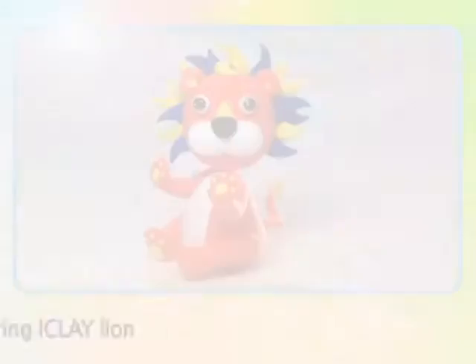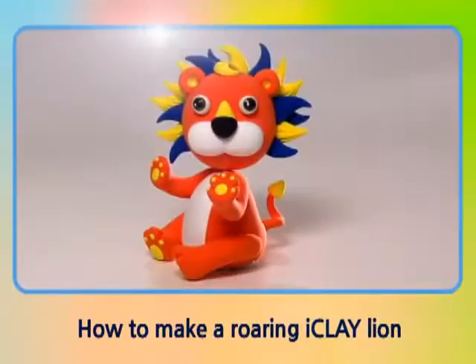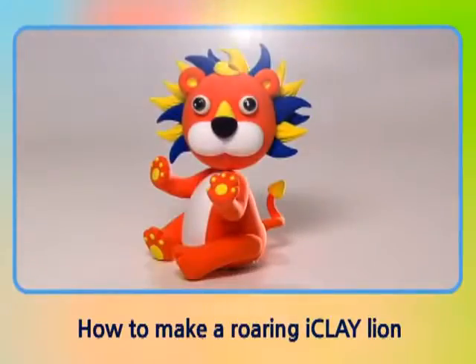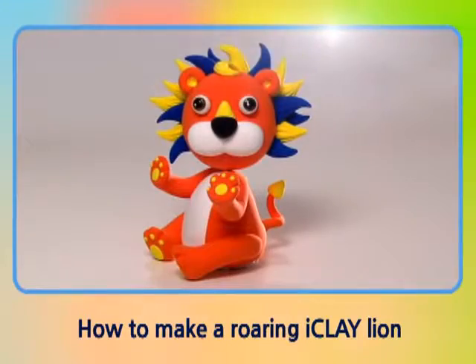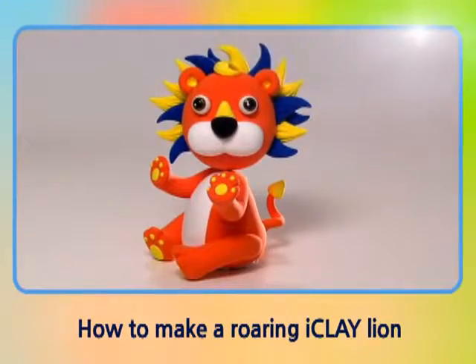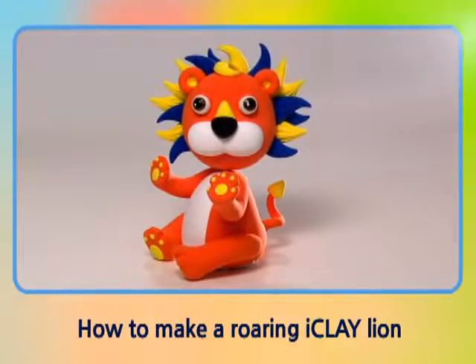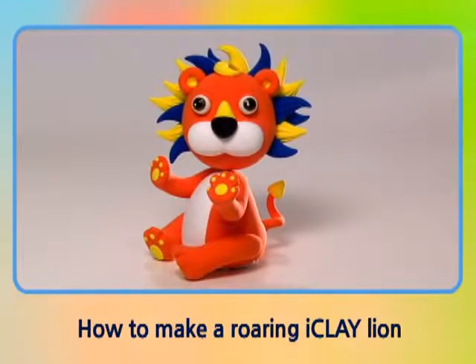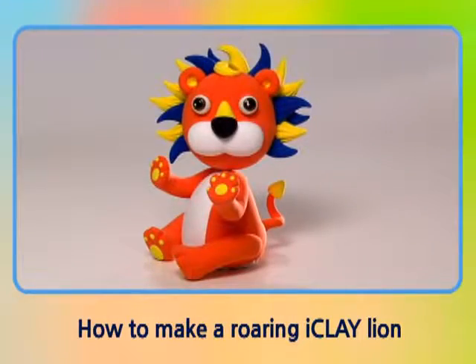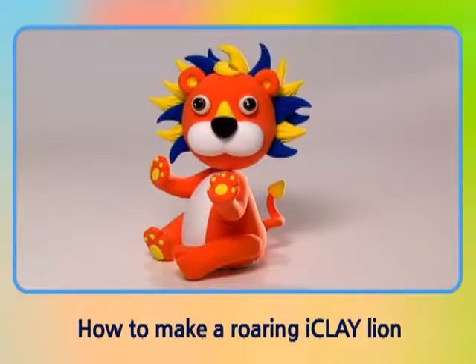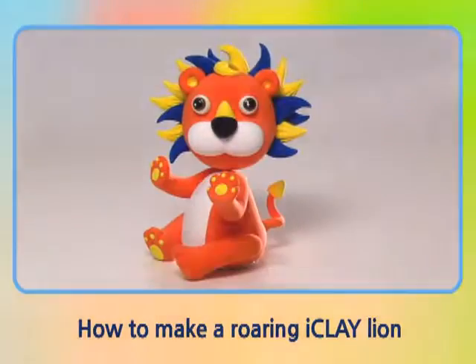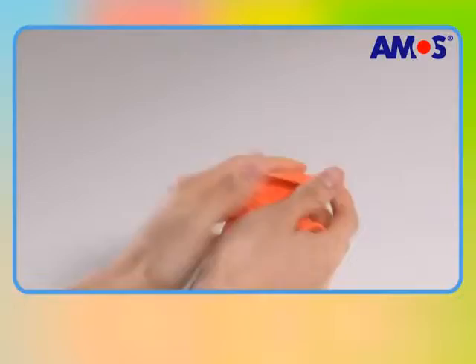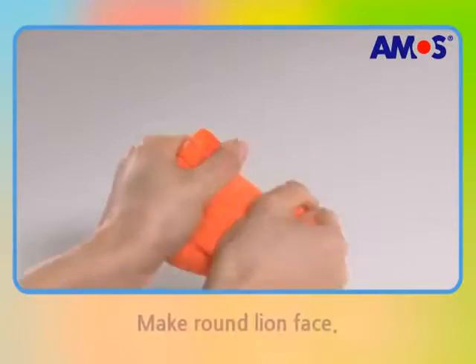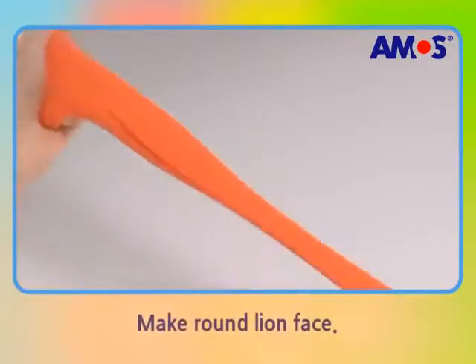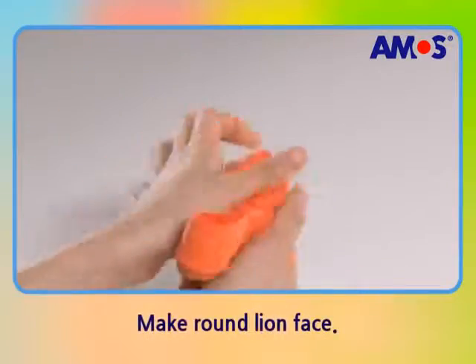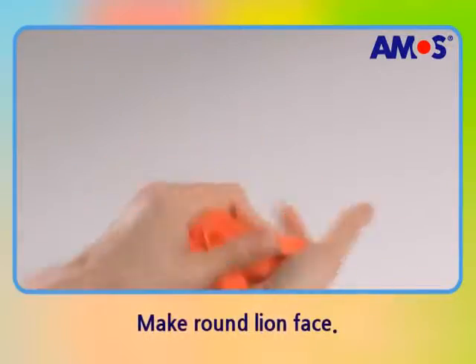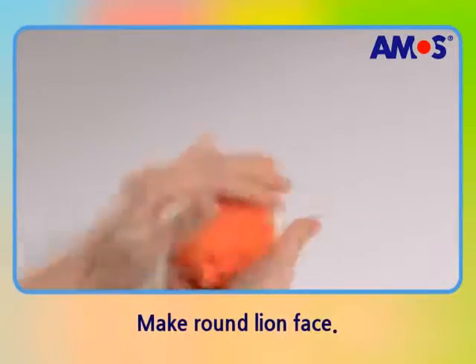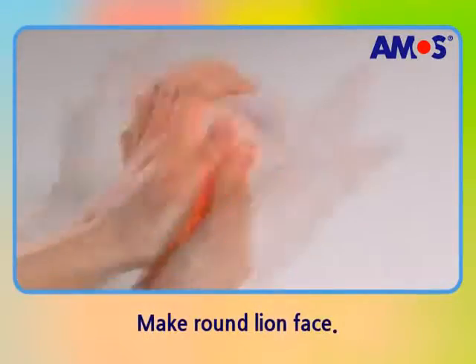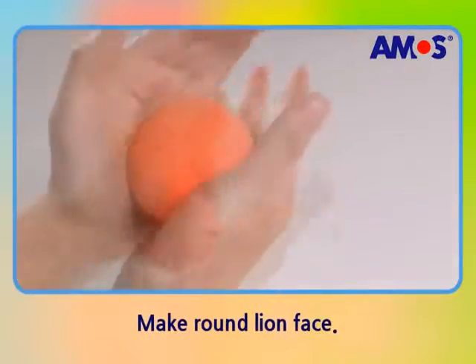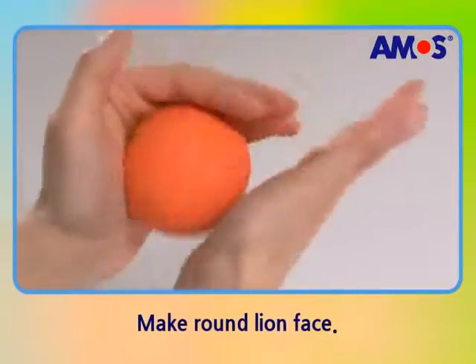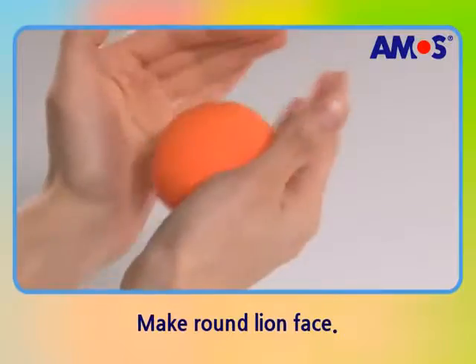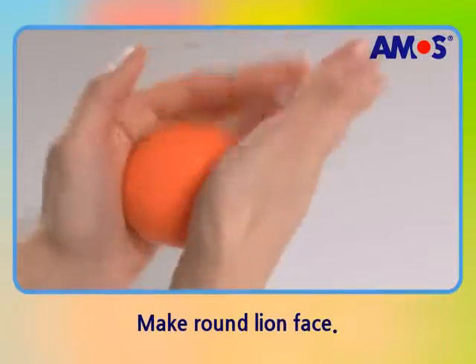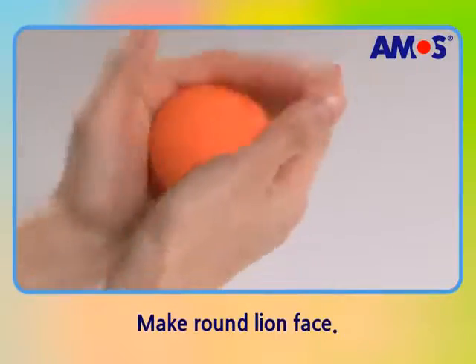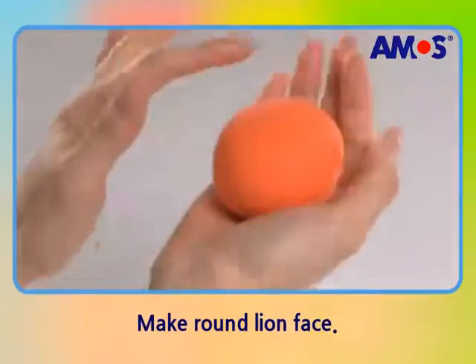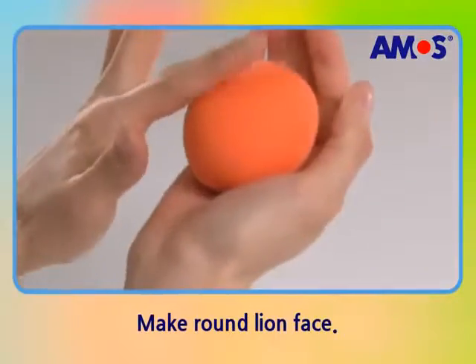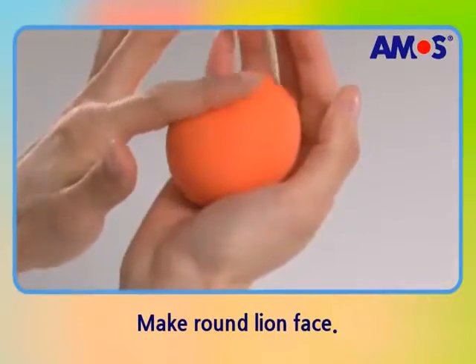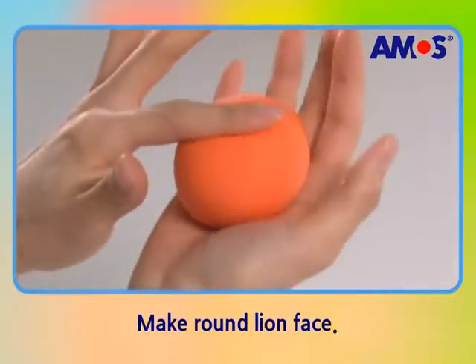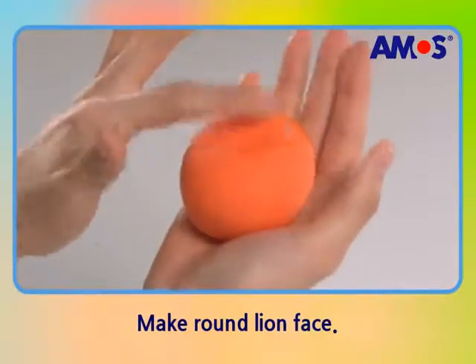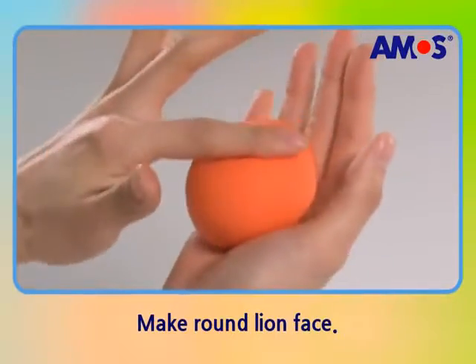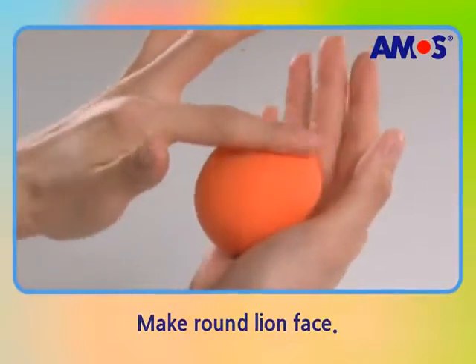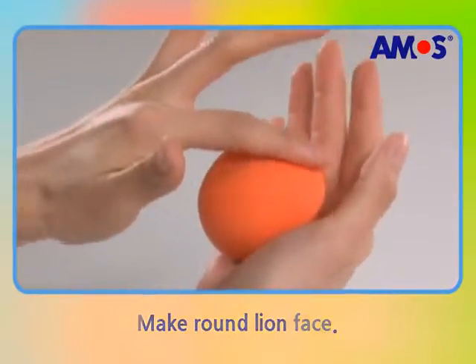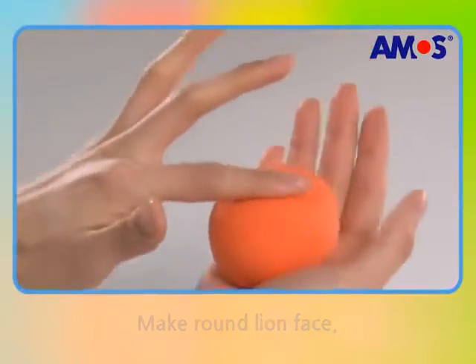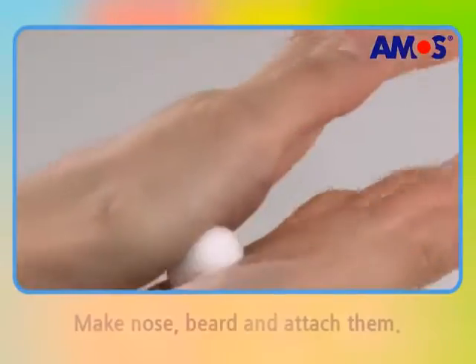Knead the eye clay and shape a ball as a lion face. Make balls for his eyes and press them with your fingers.